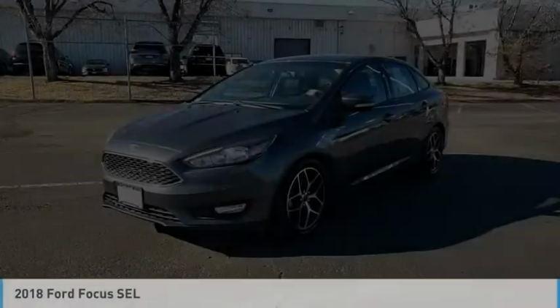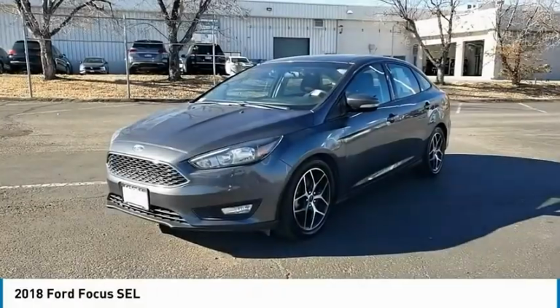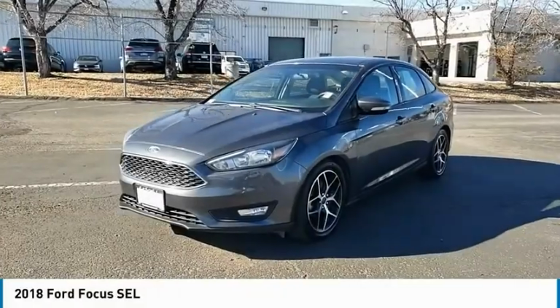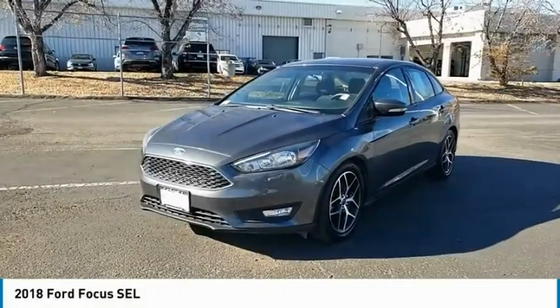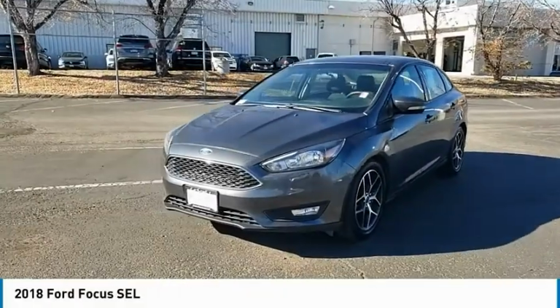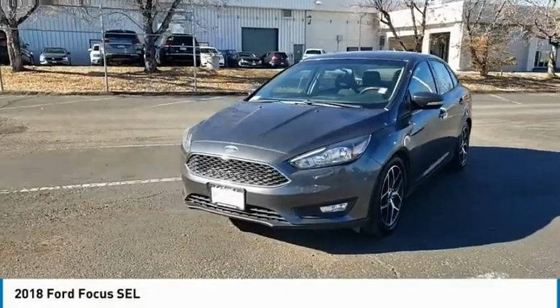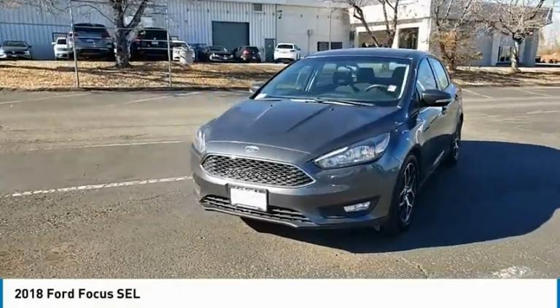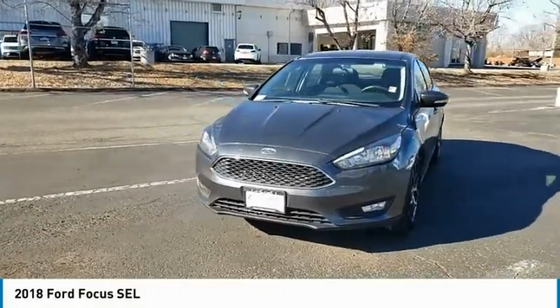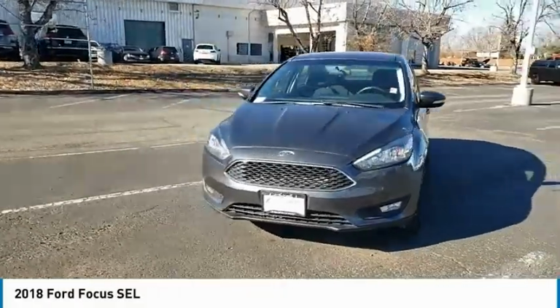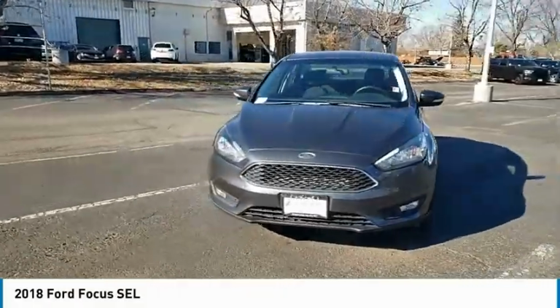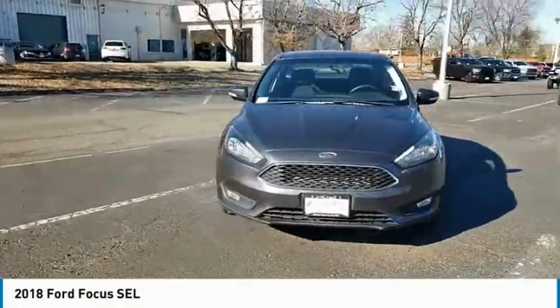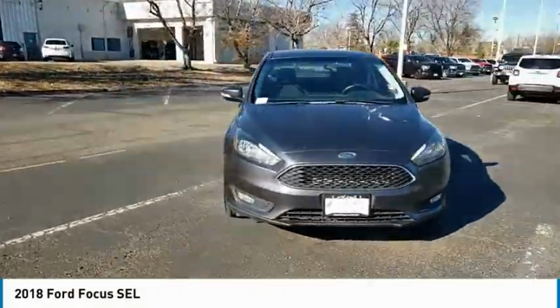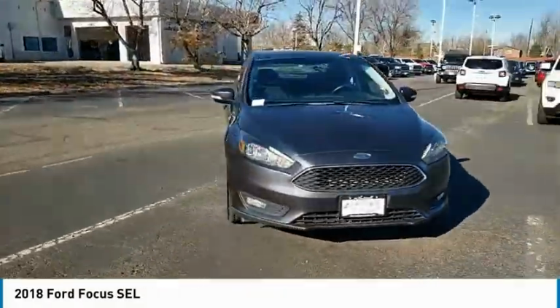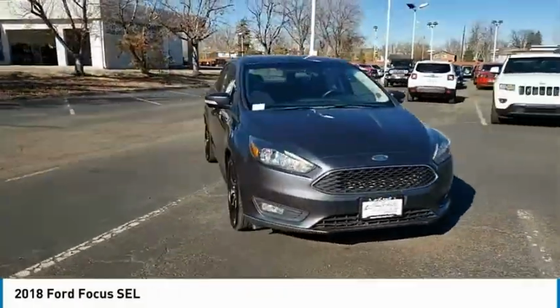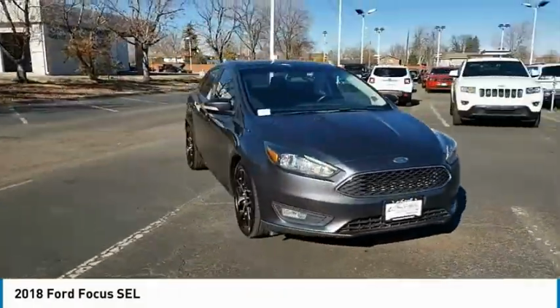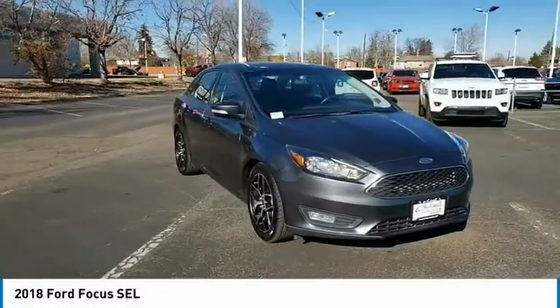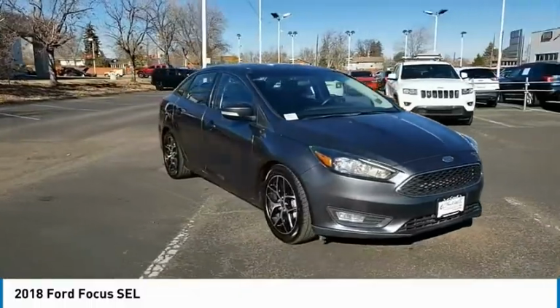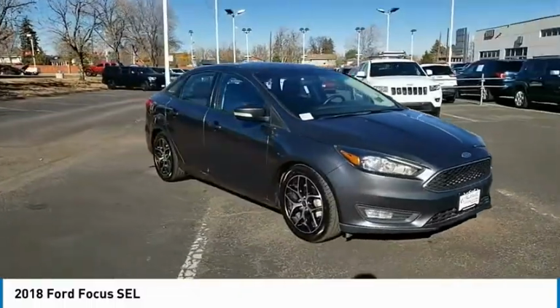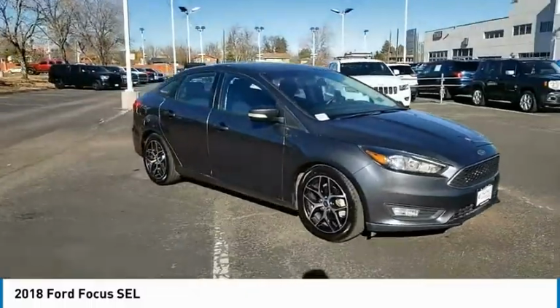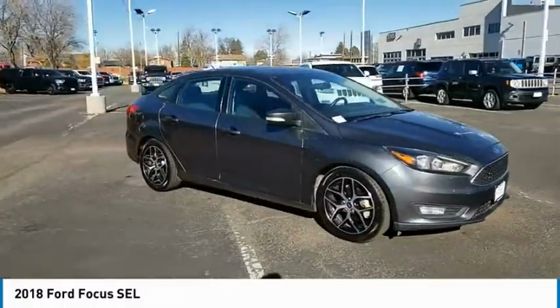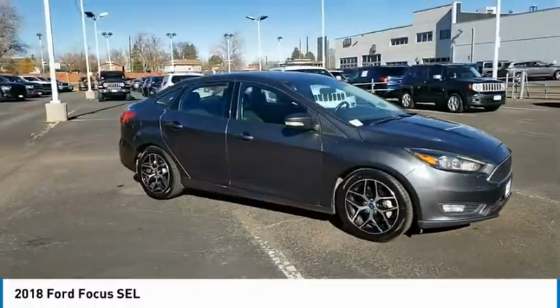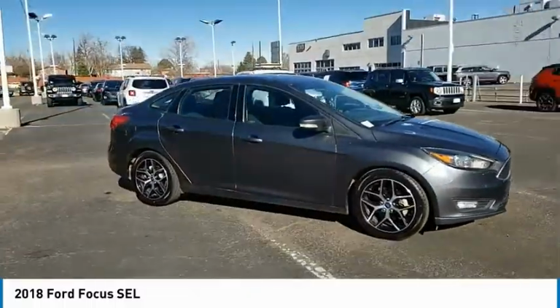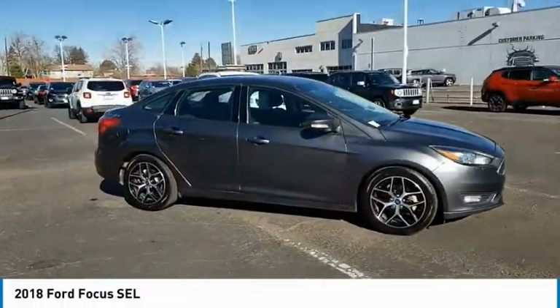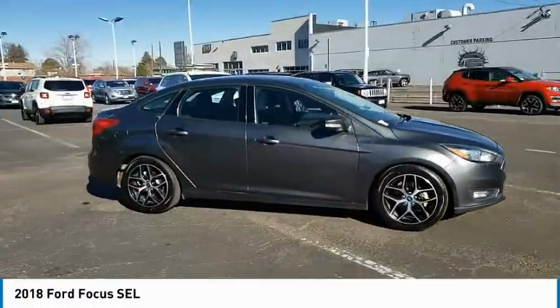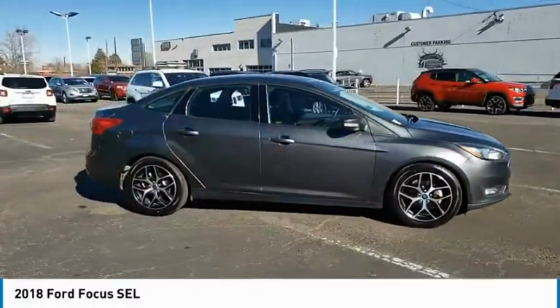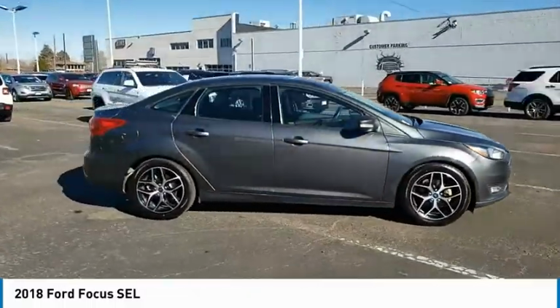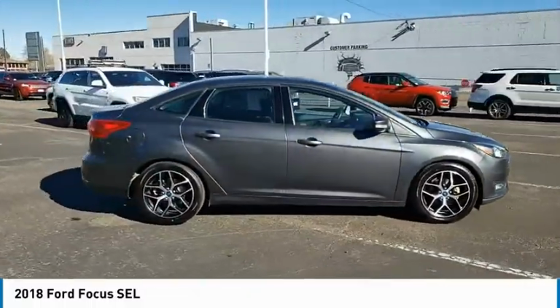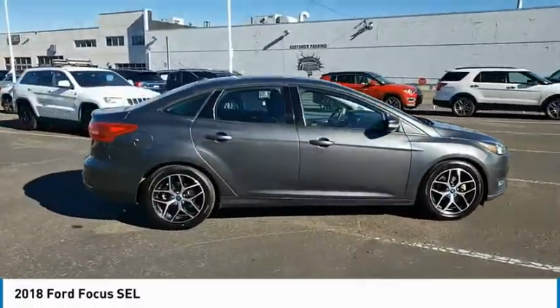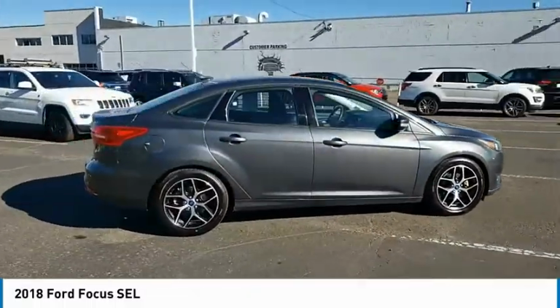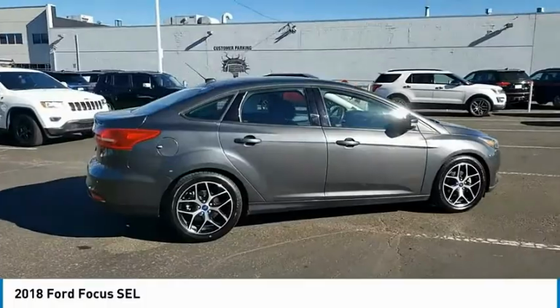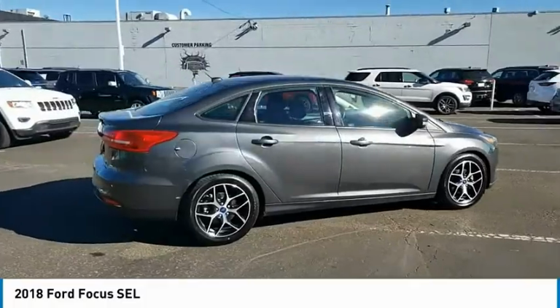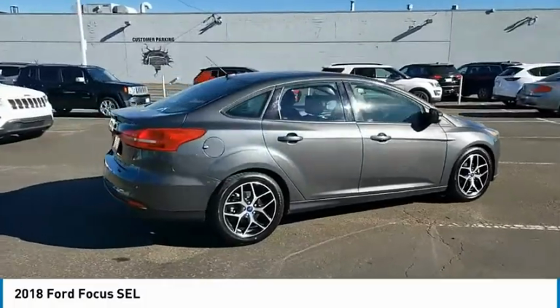Stop by and take a look at the 2018 Focus. Focus has more cool tech, more of what you're looking for, from any point of view — more than meets the eye.